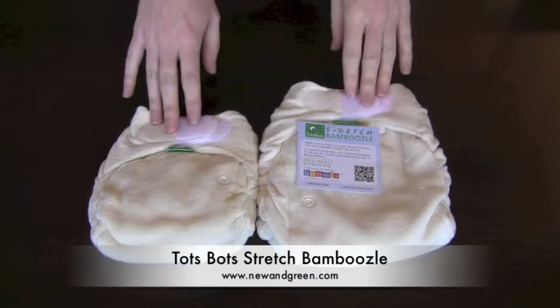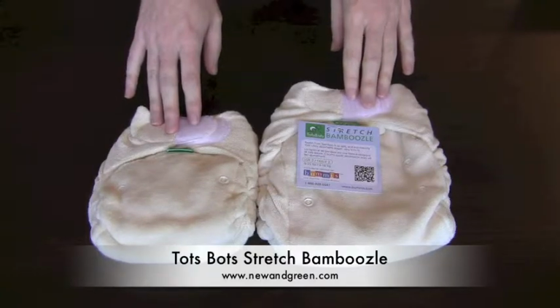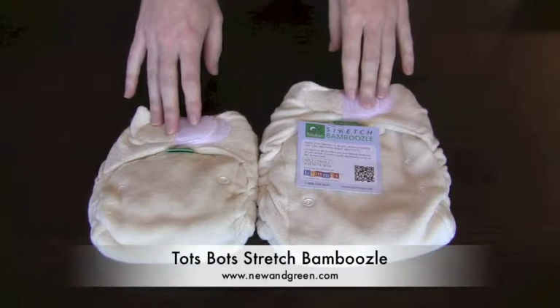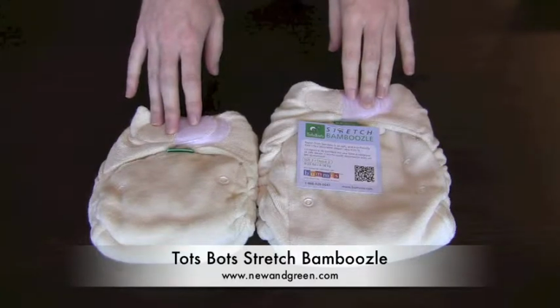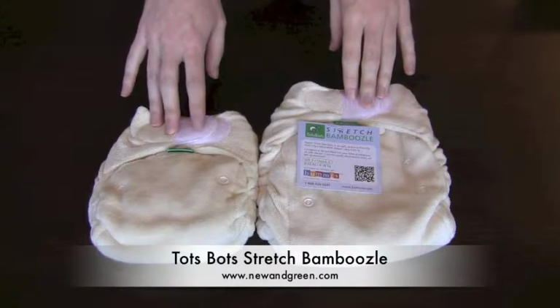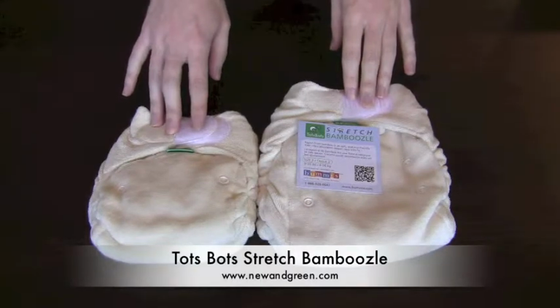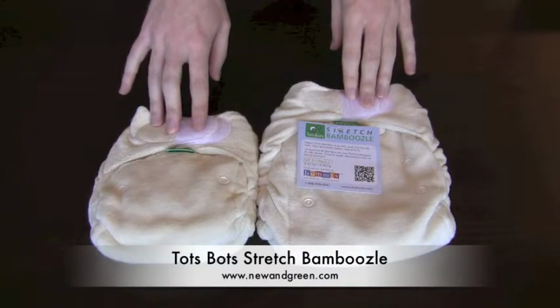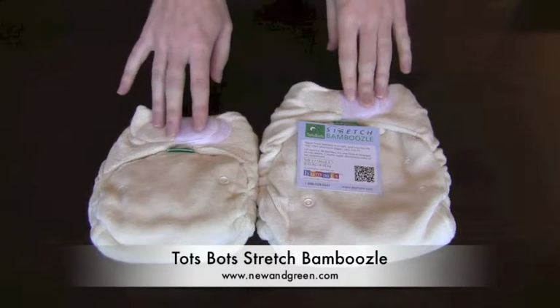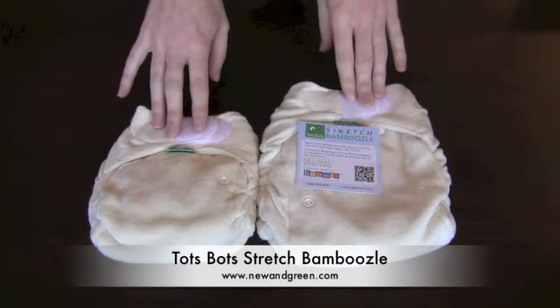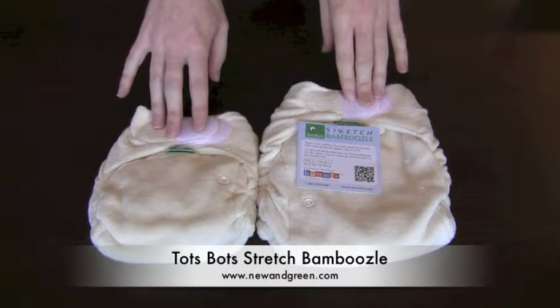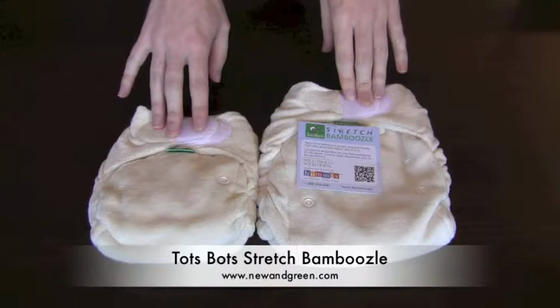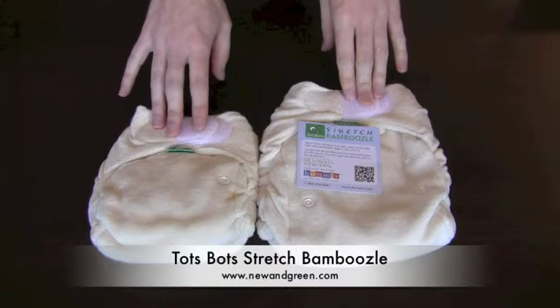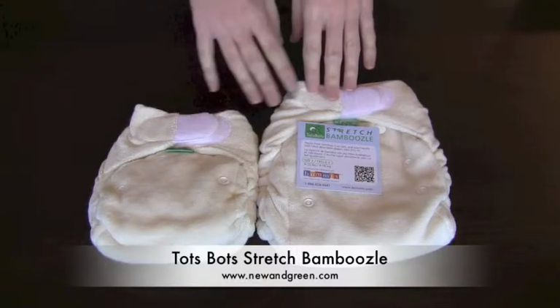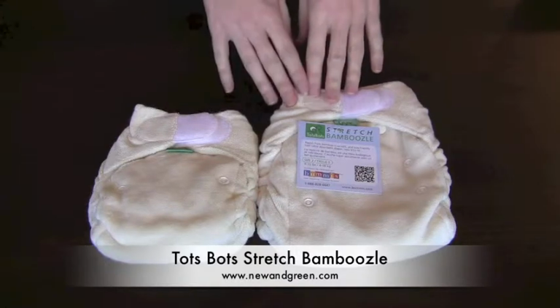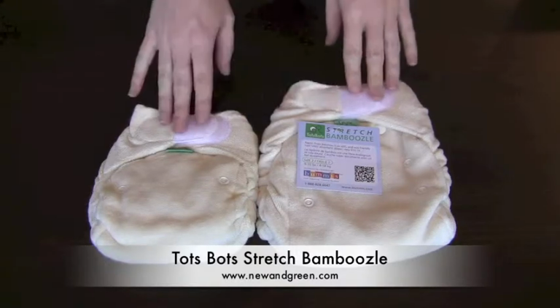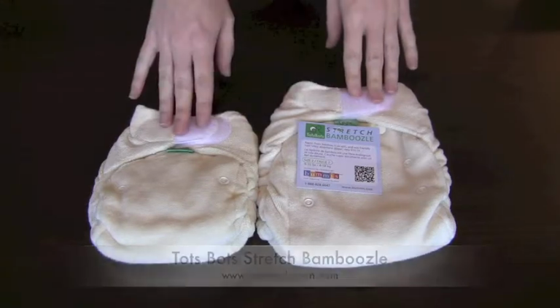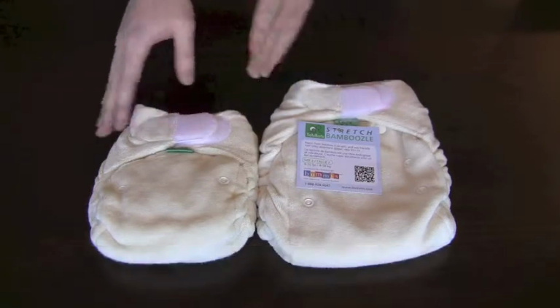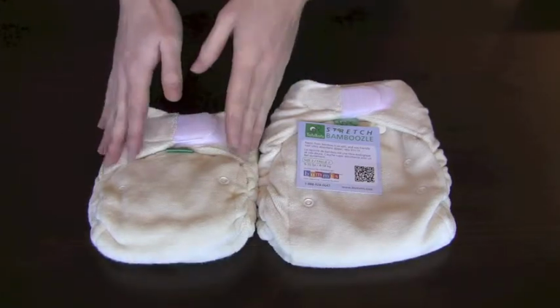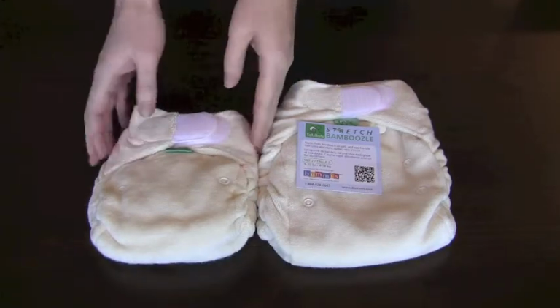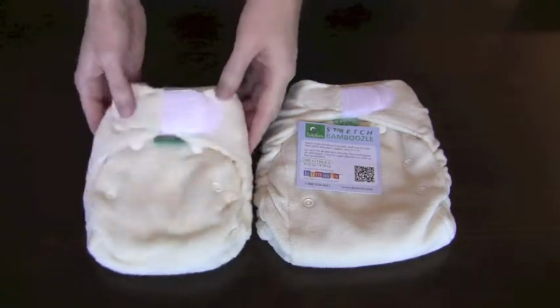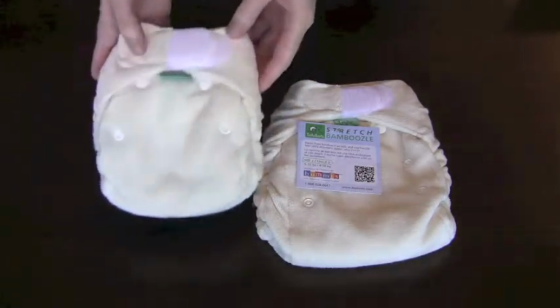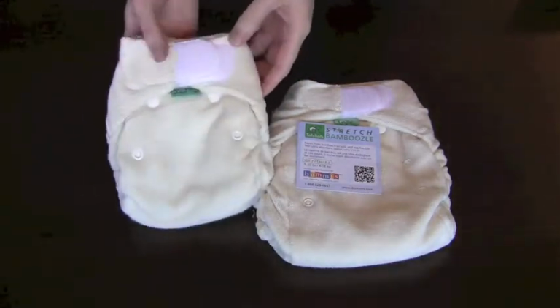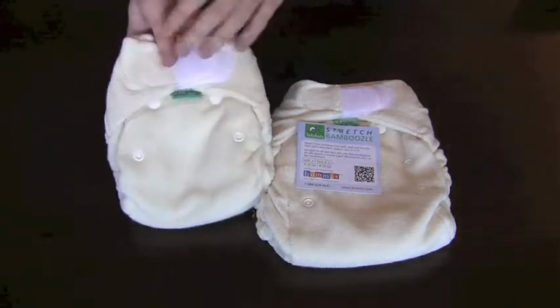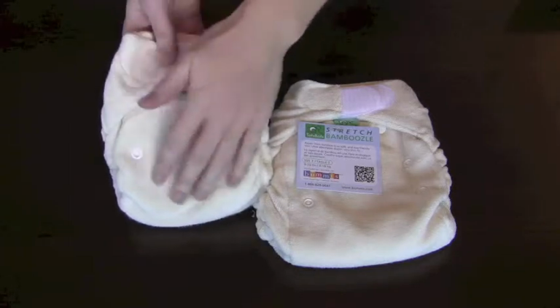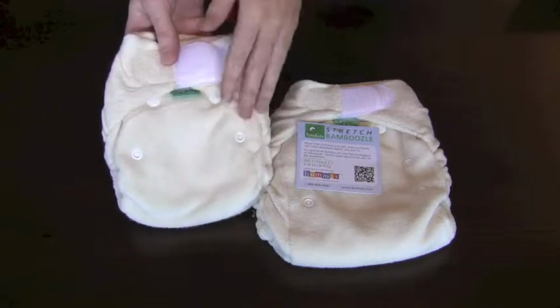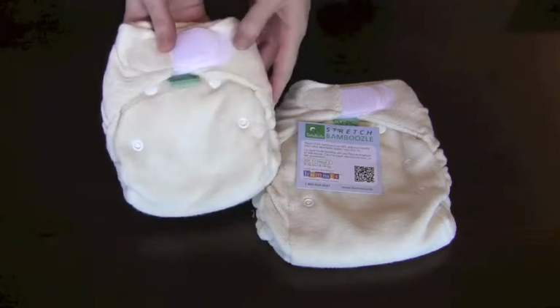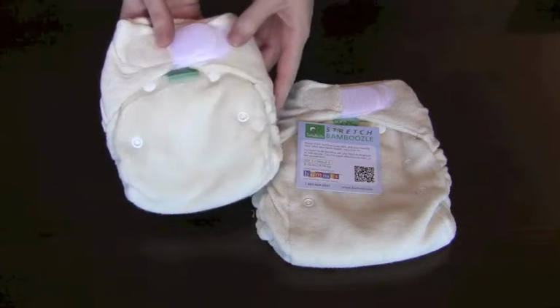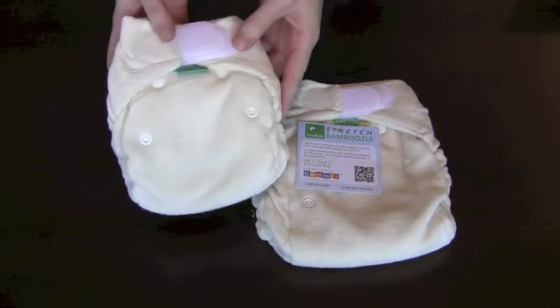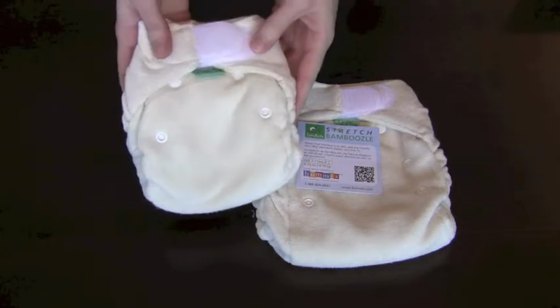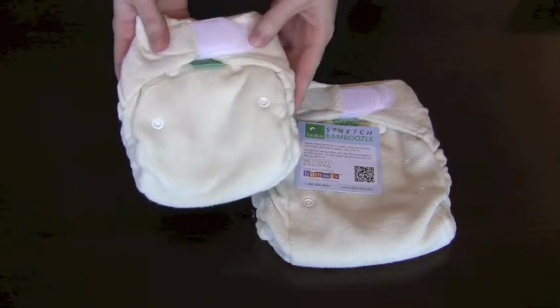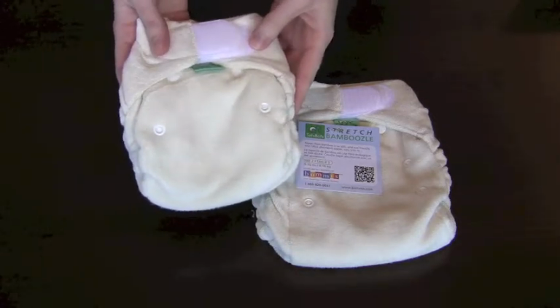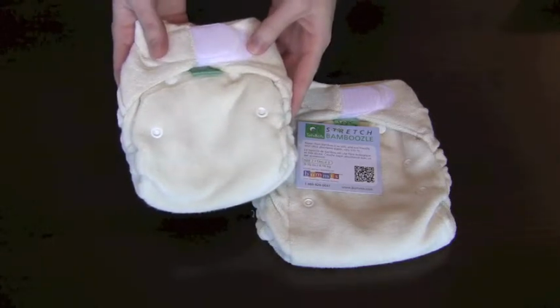The Stretch Bamboozle Diaper by Totspots is a fitted cloth diaper. It is available in two sizes. Size 1, the smaller size, is designed to fit babies from about 5 until 18 pounds.